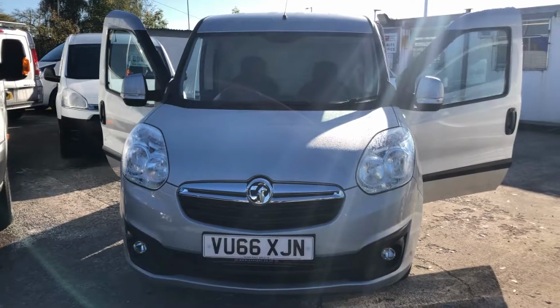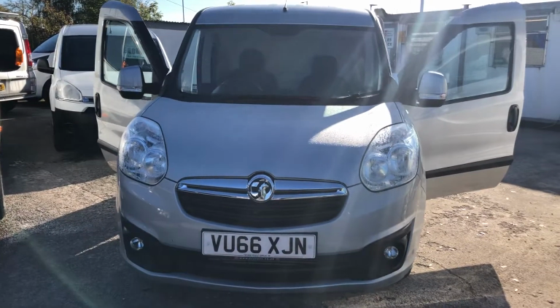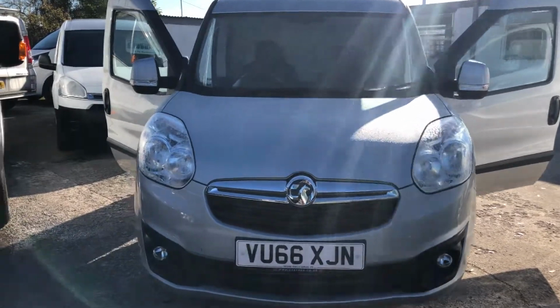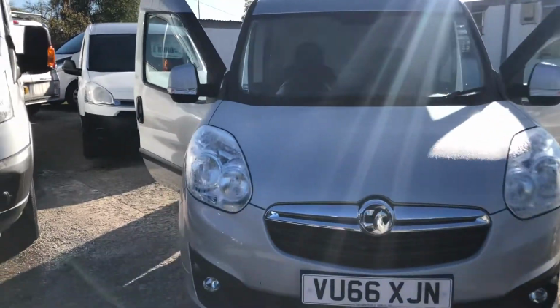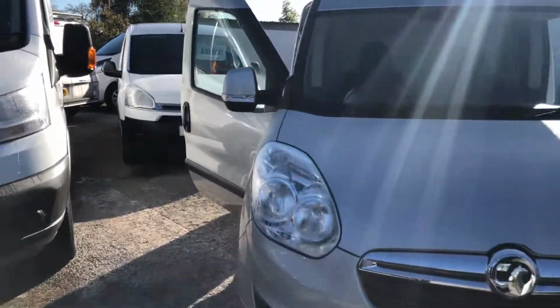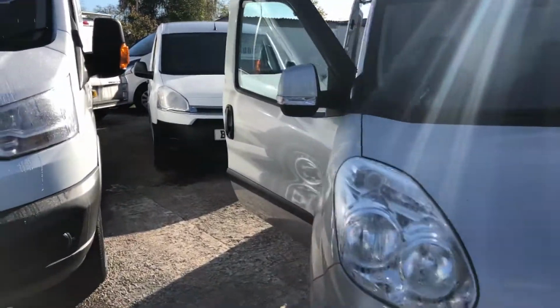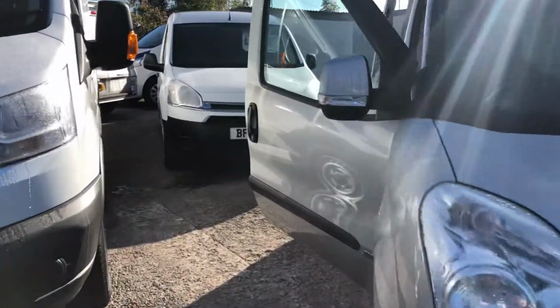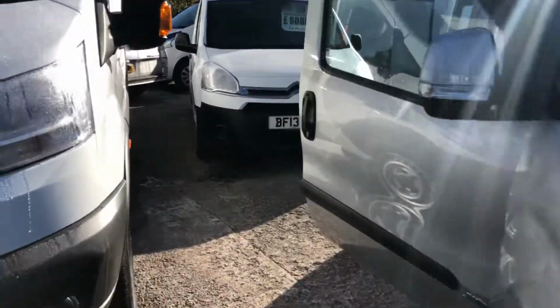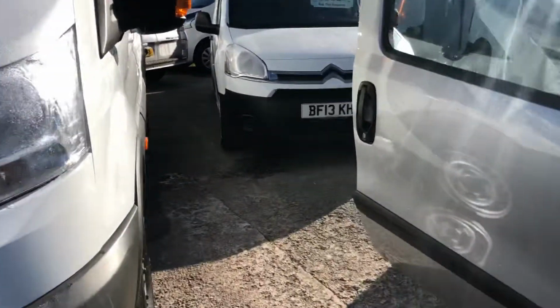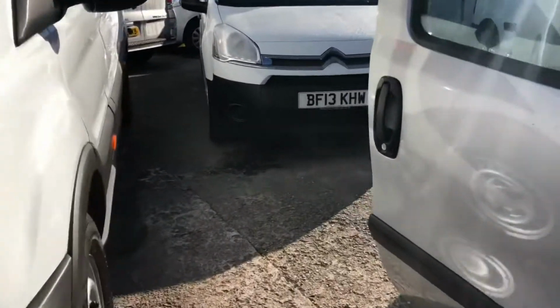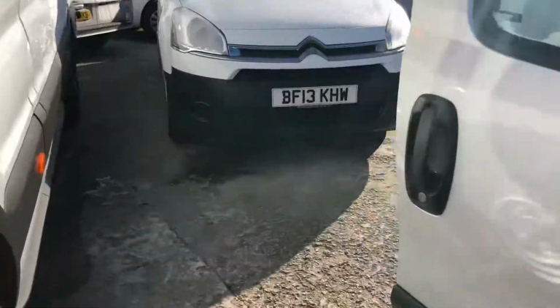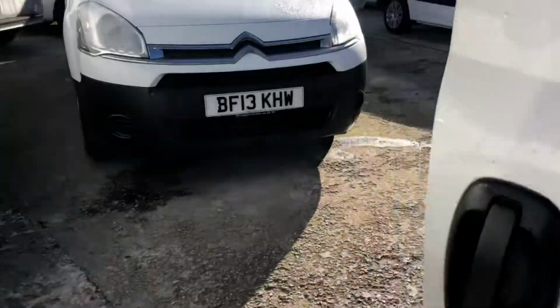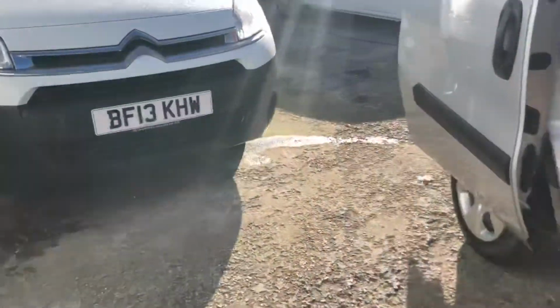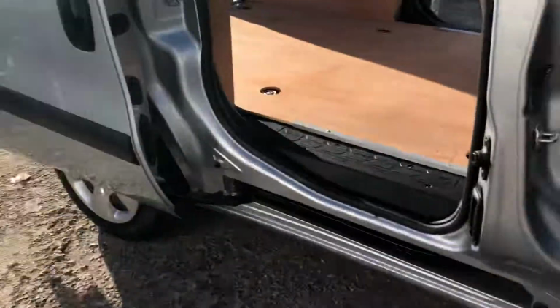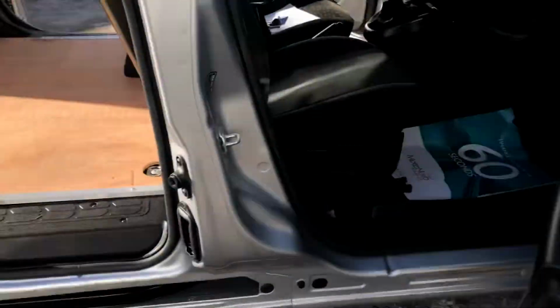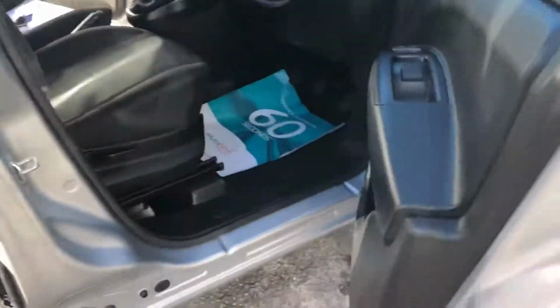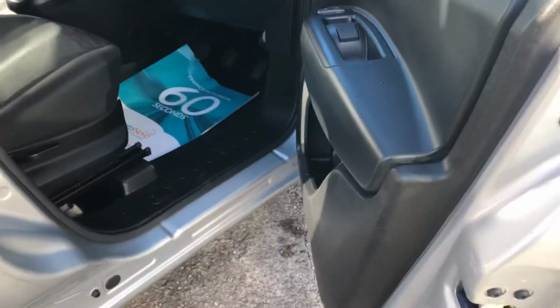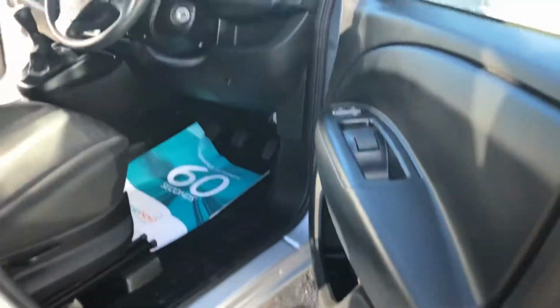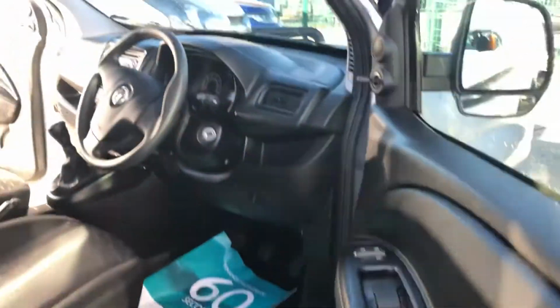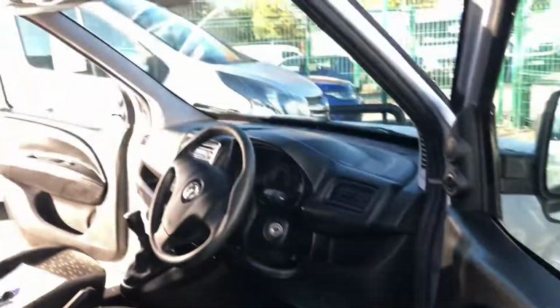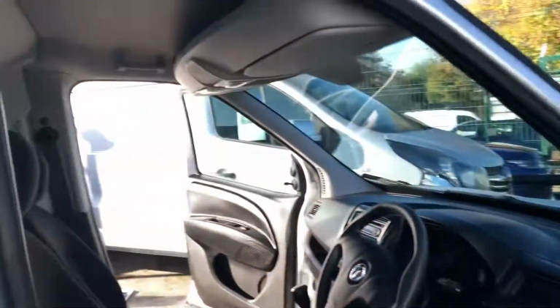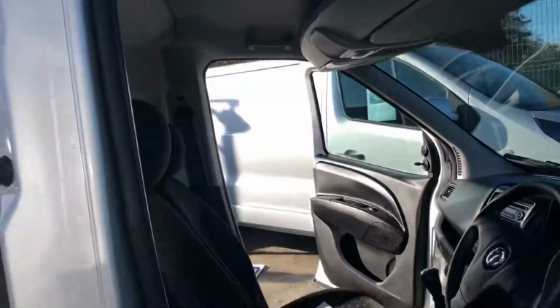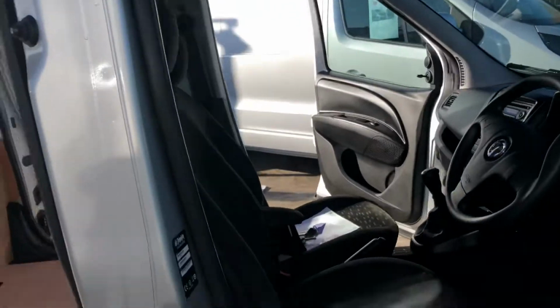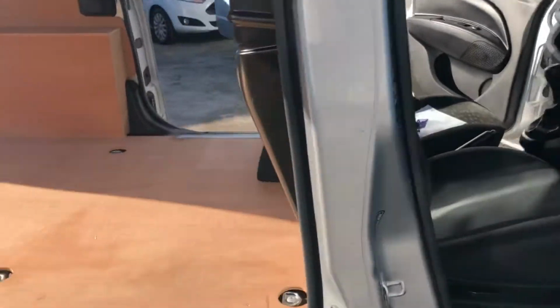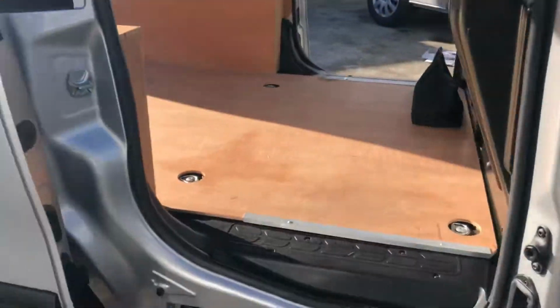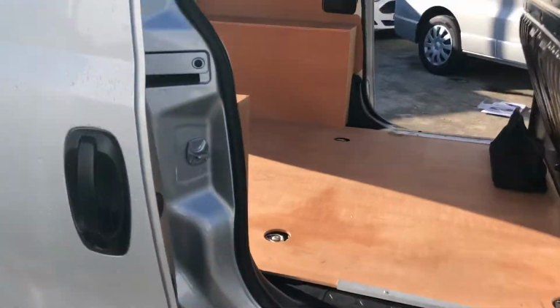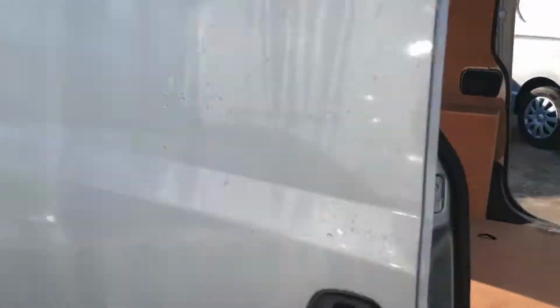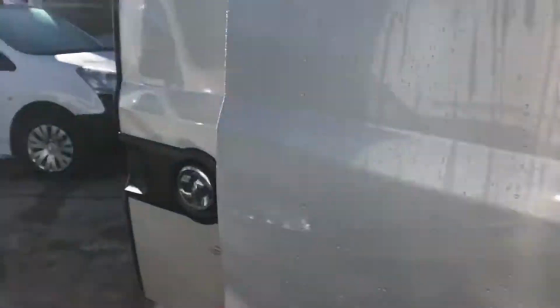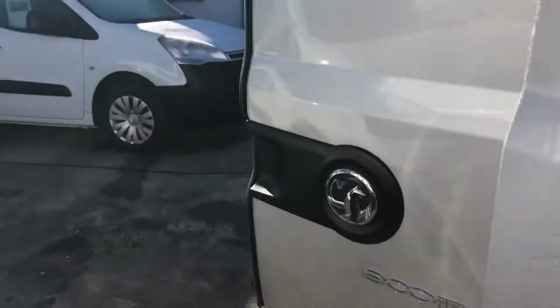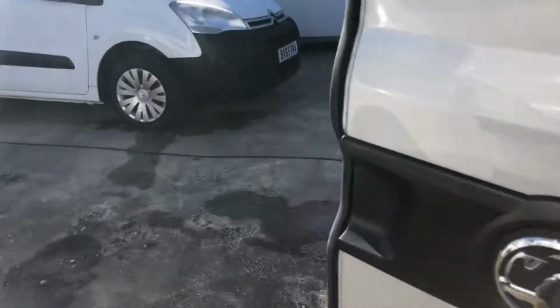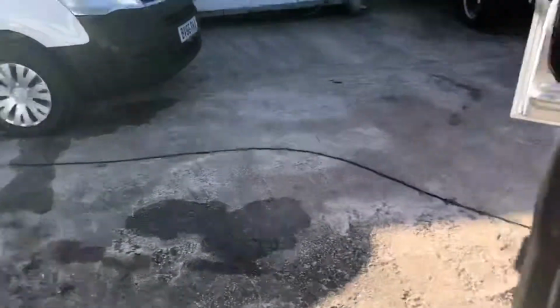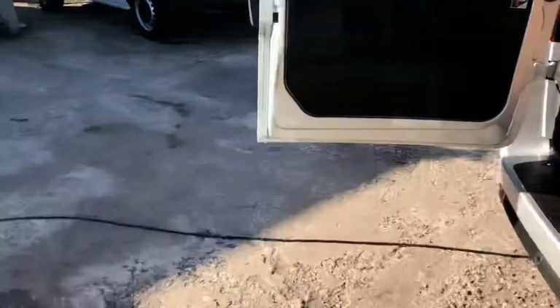Hi, it's Cheshire Vehicle Supplies and I've got a Vauxhall Combo Sportif van to show to you. It's a one owner vehicle and it comes with full service history. It's still under manufacturer's warranty.